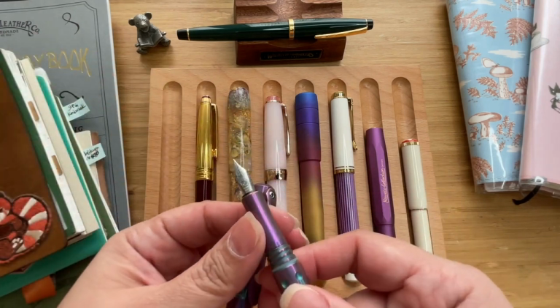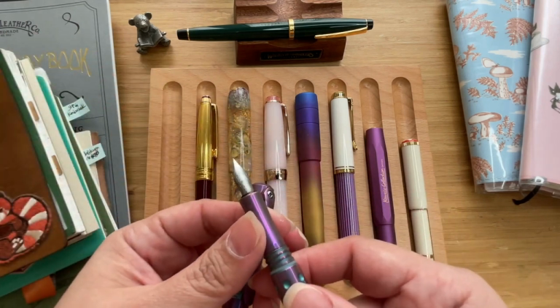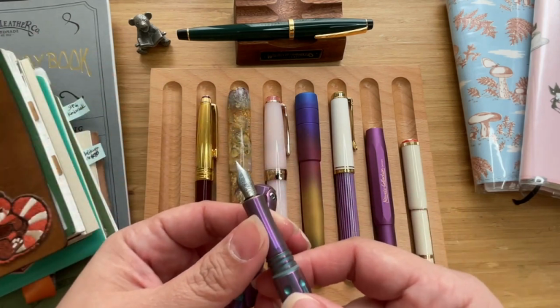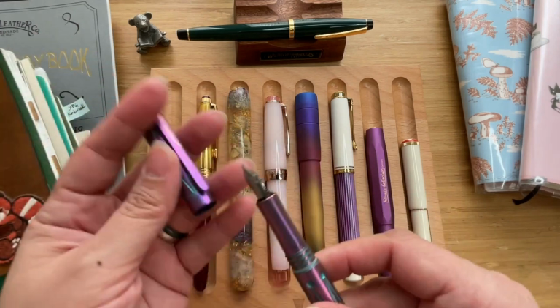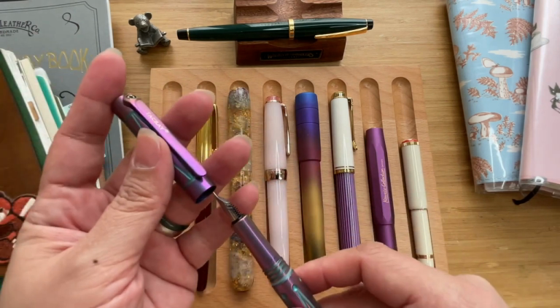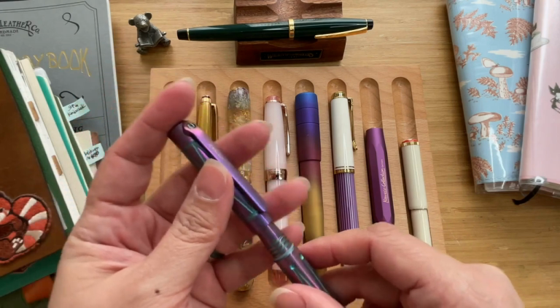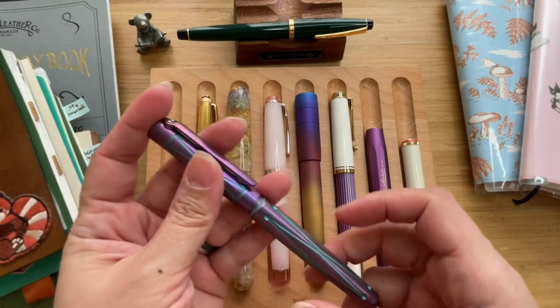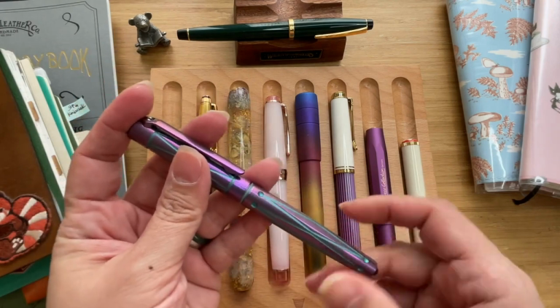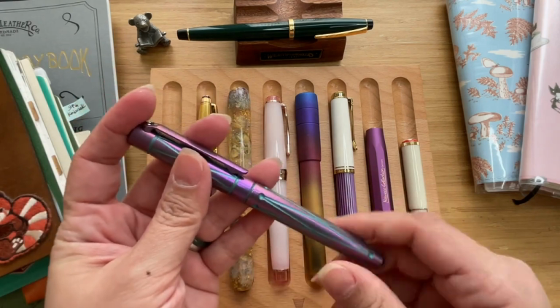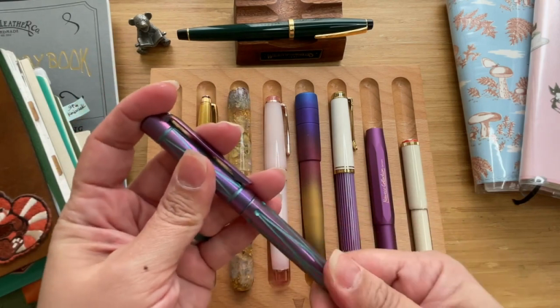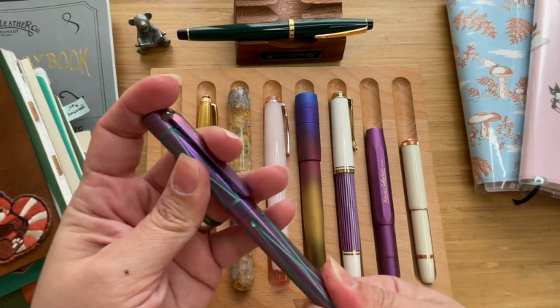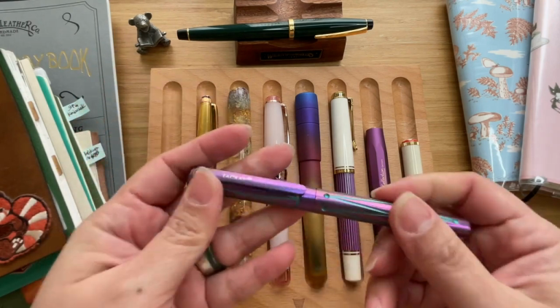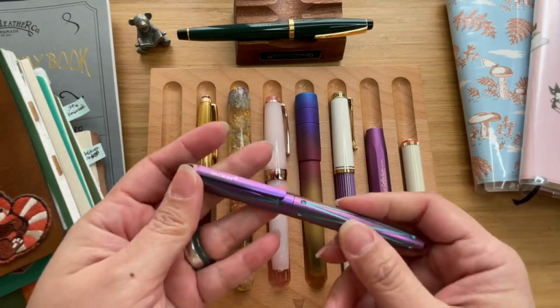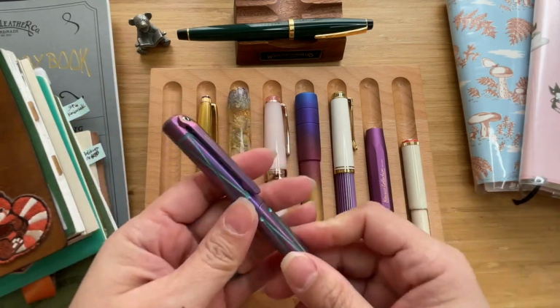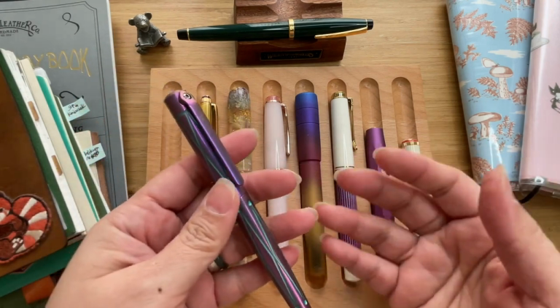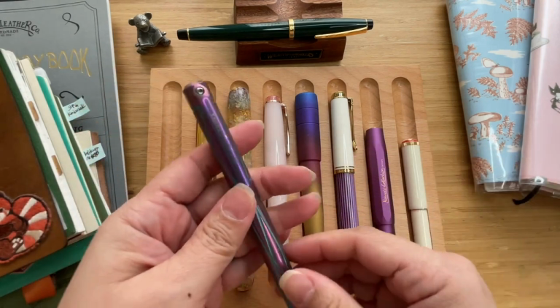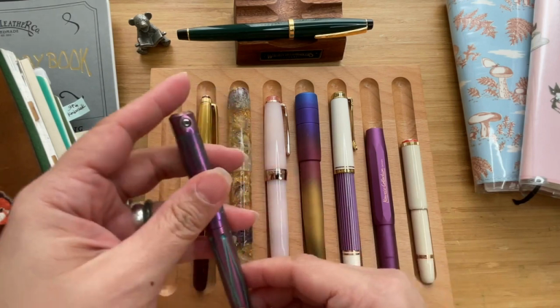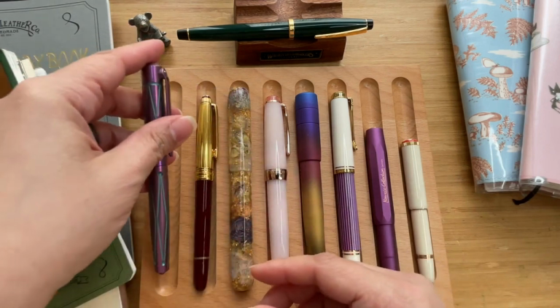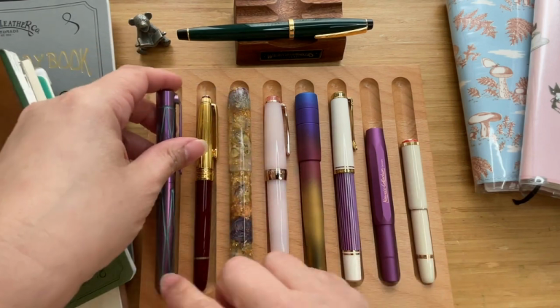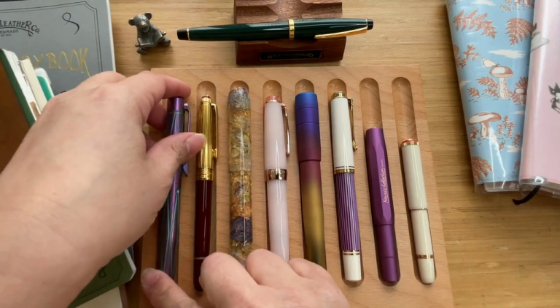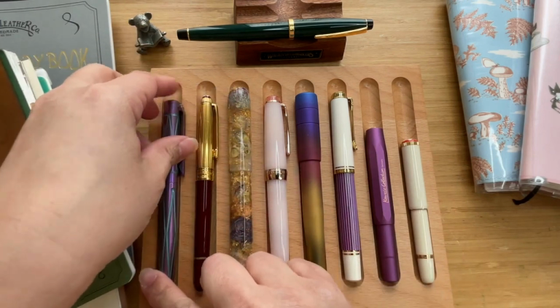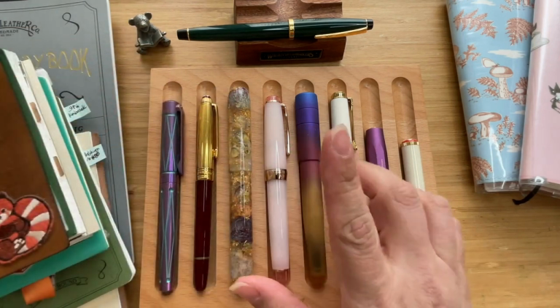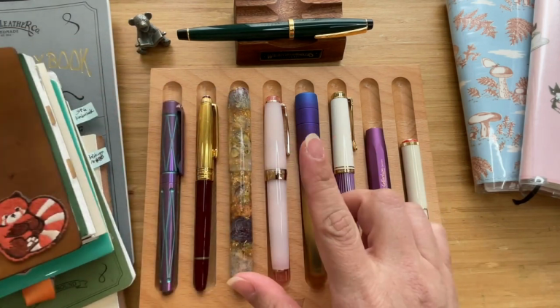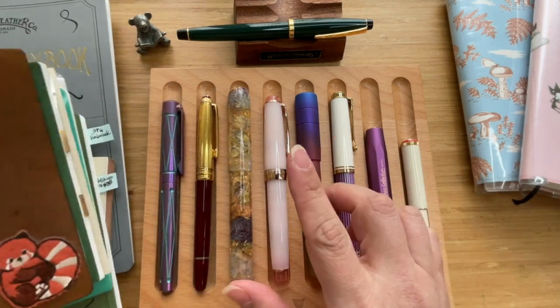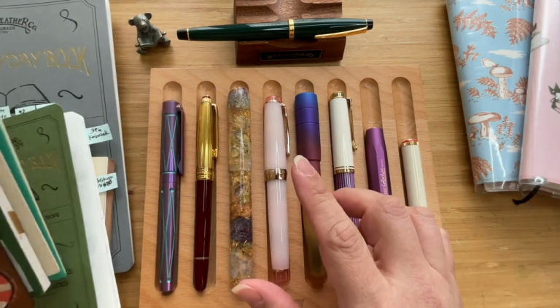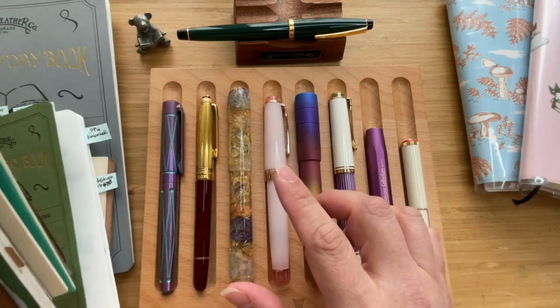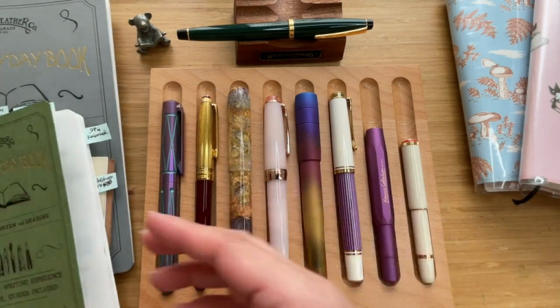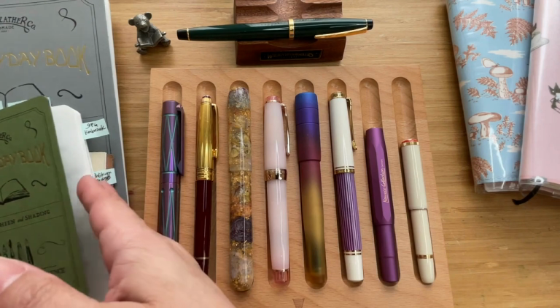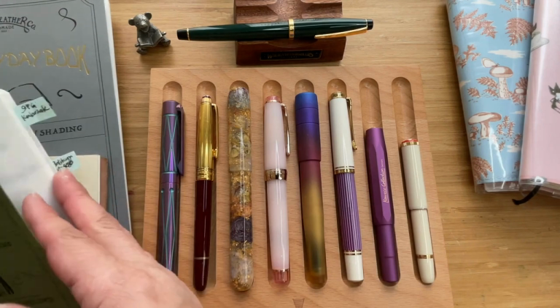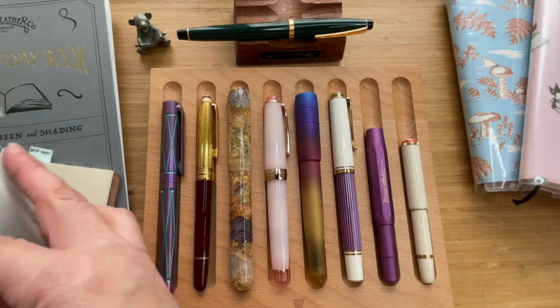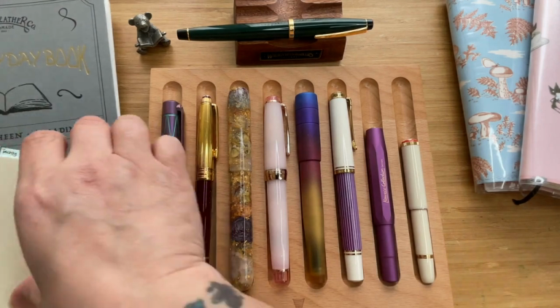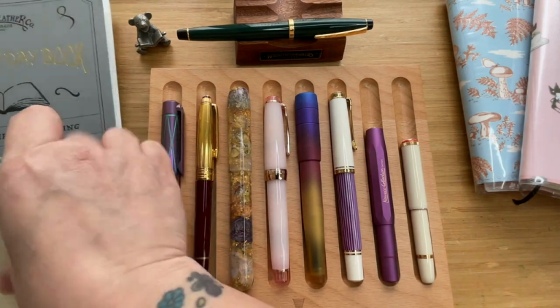It is in fine and I like carrying it around — it's heavy enough and it is quite comfortable to write with. Let me find a writing sample for you.